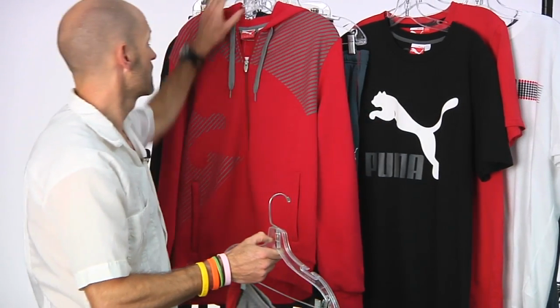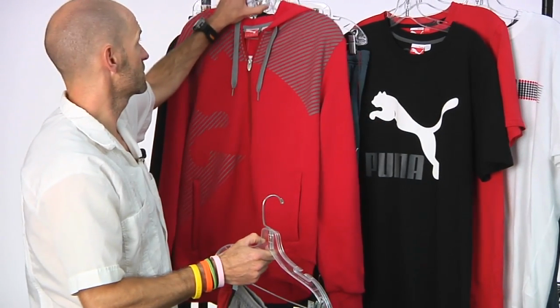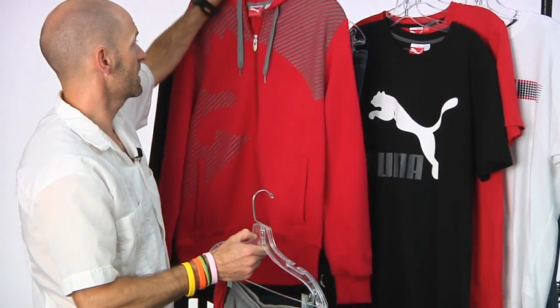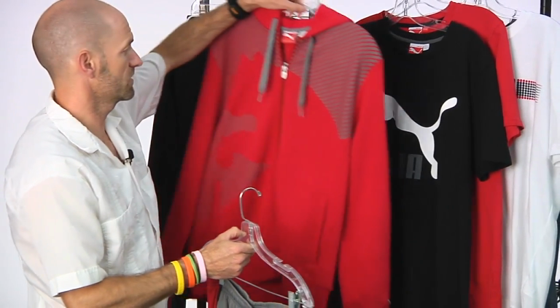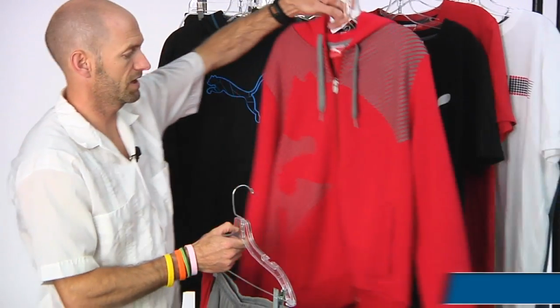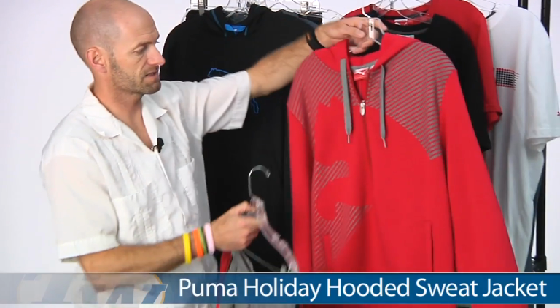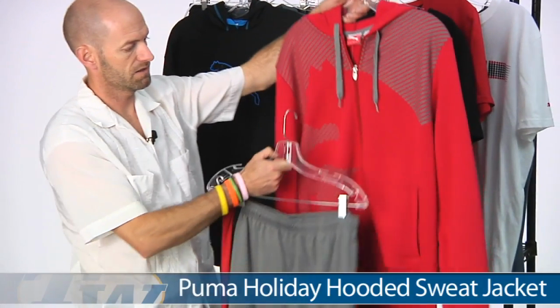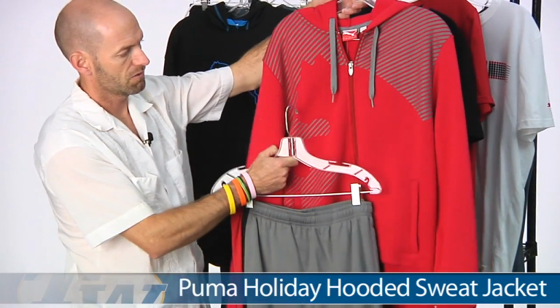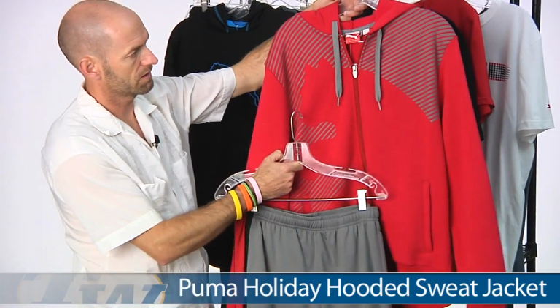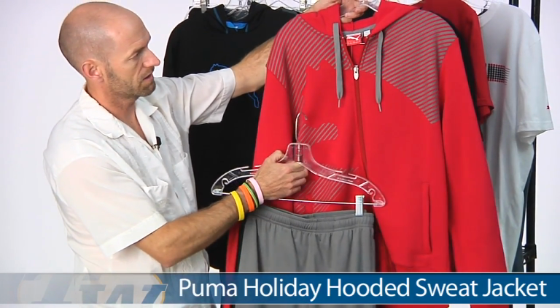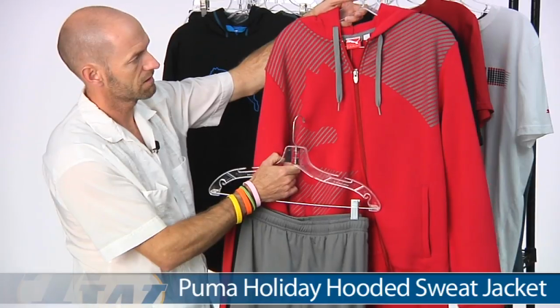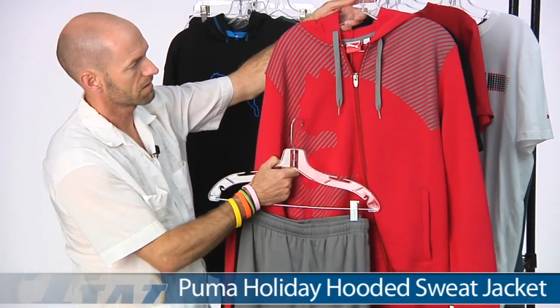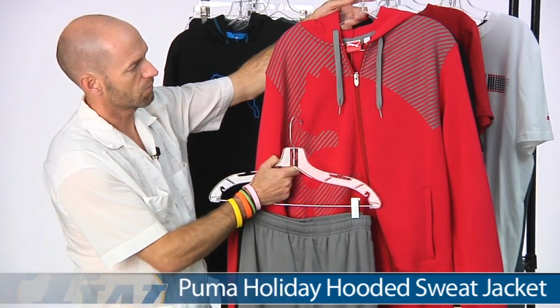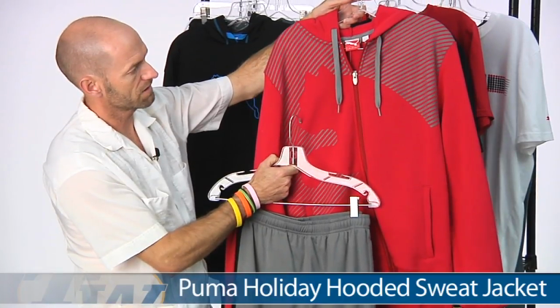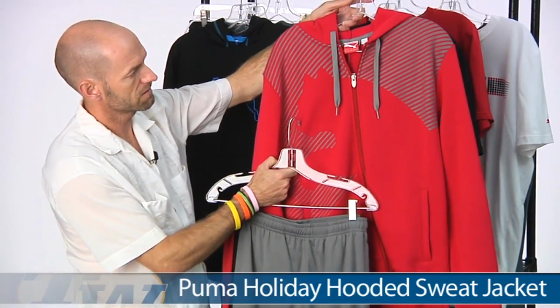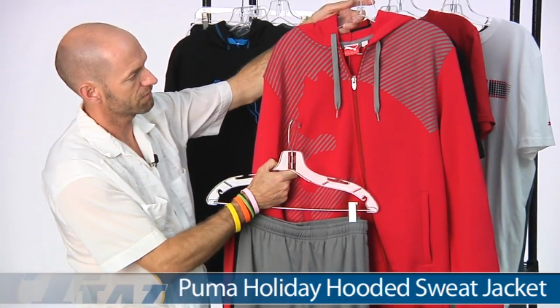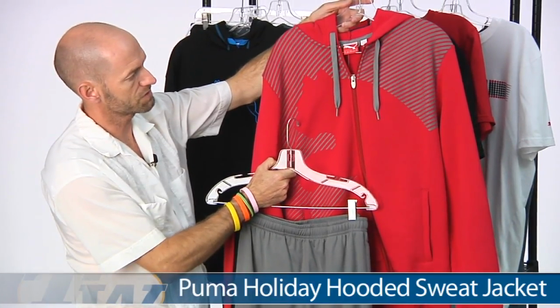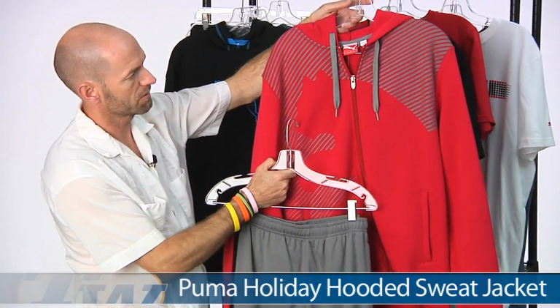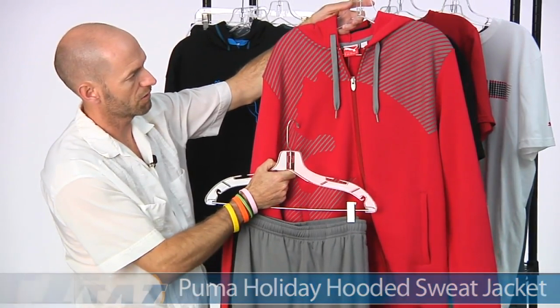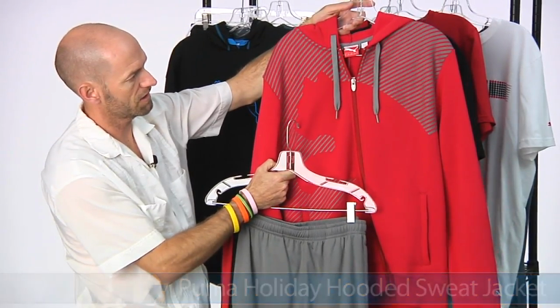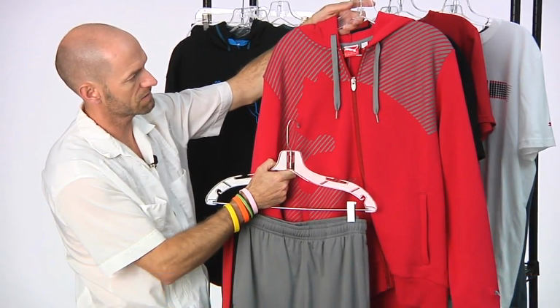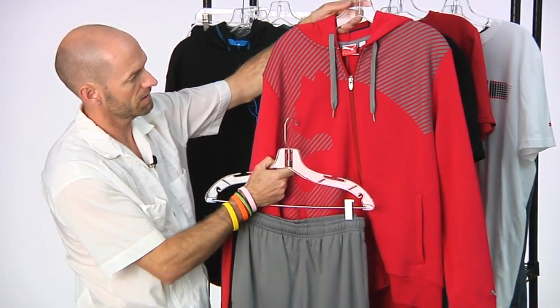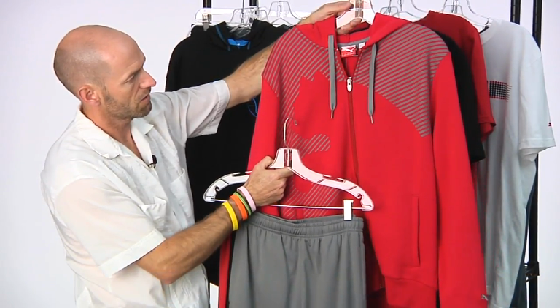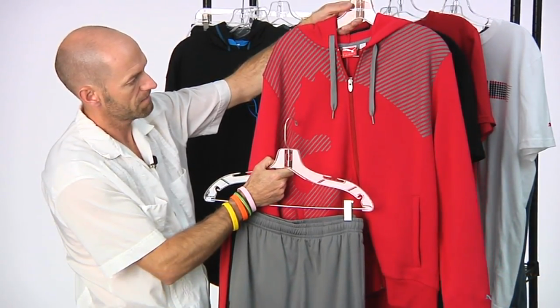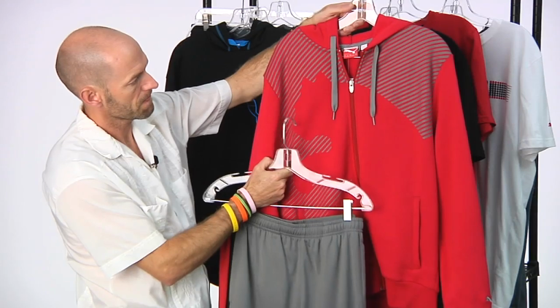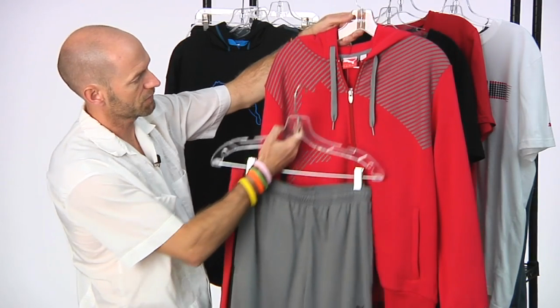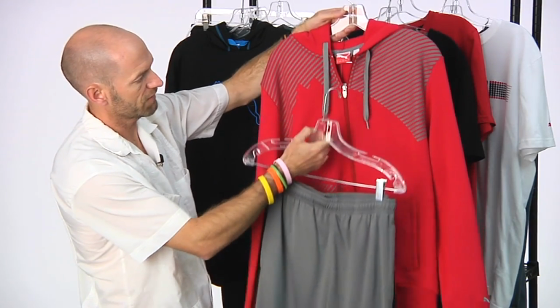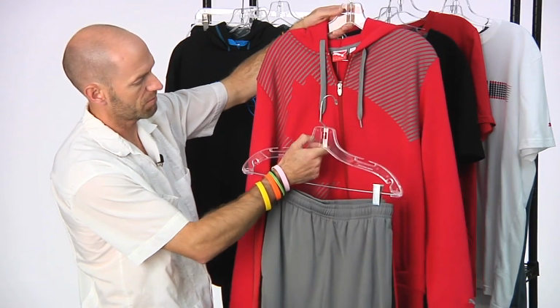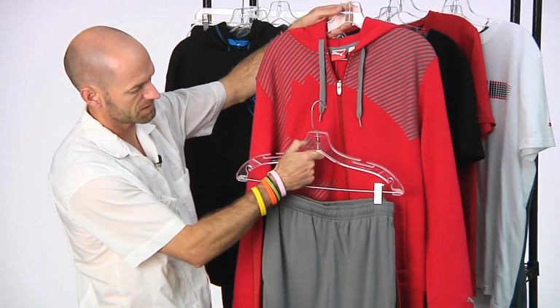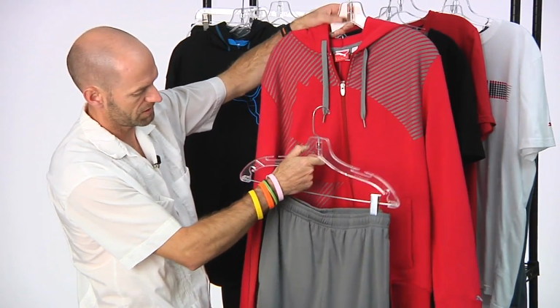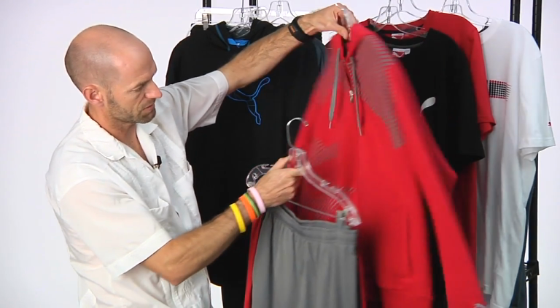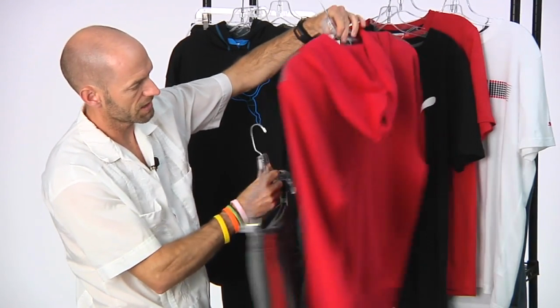It also ties in really nicely with the winter full zip hoodie right here — the sweat hoodie. Love the graphic, great print. Ties in really nicely with the jacket.